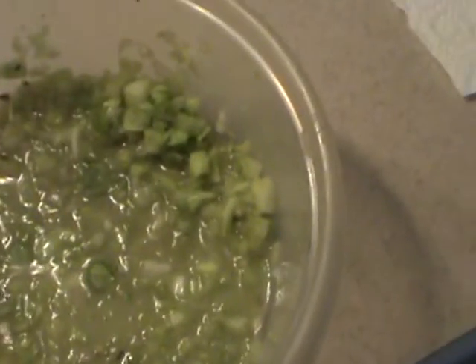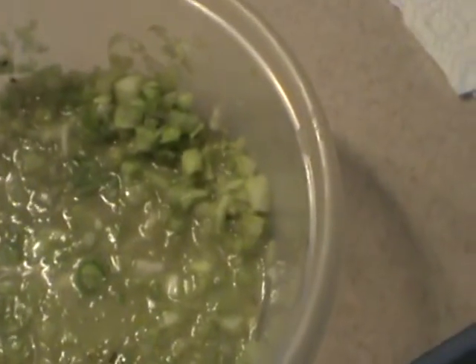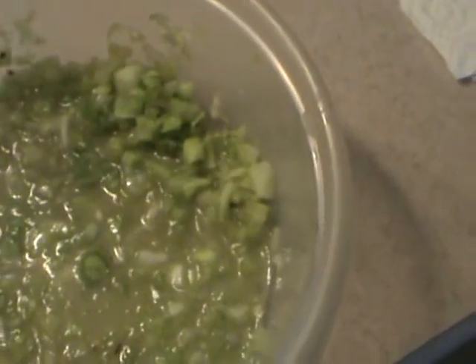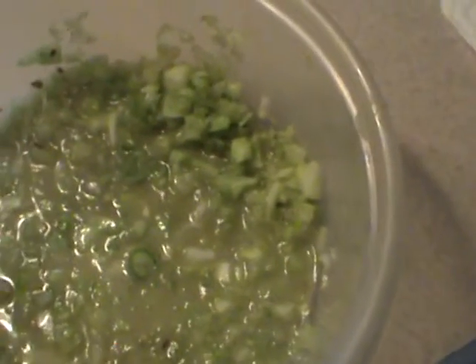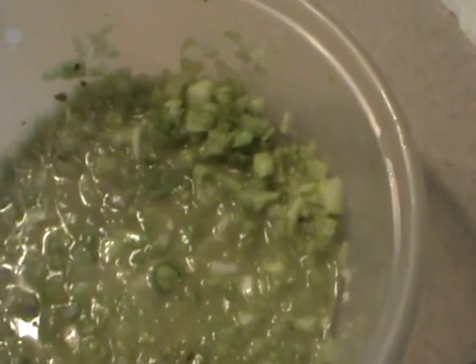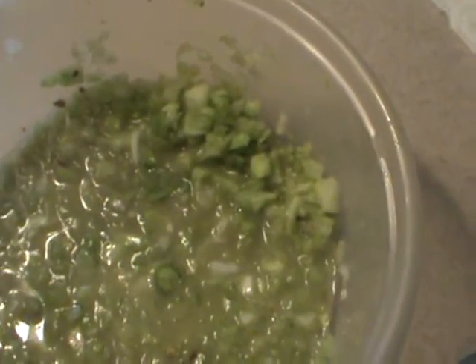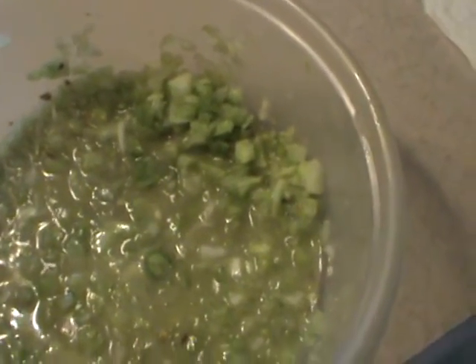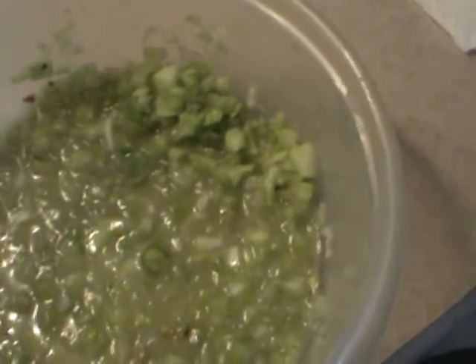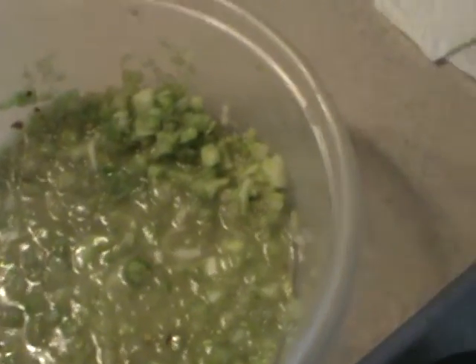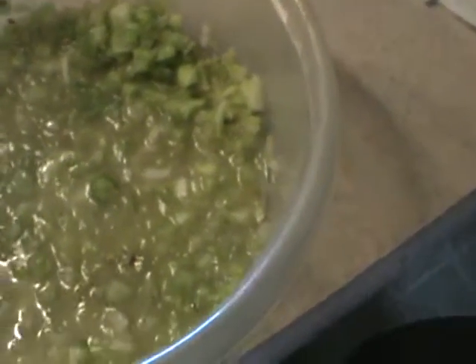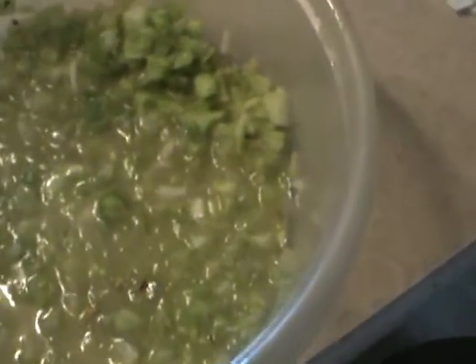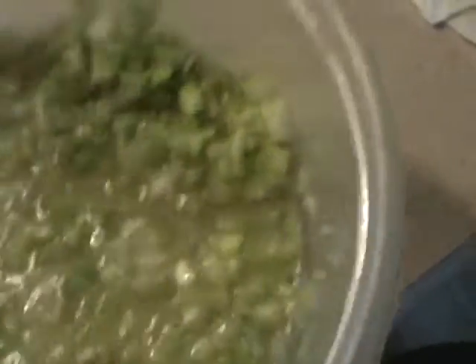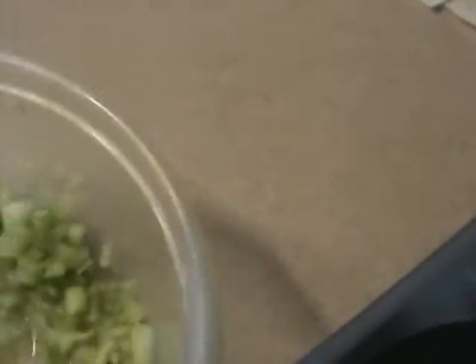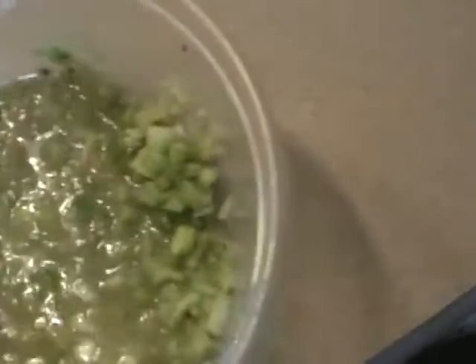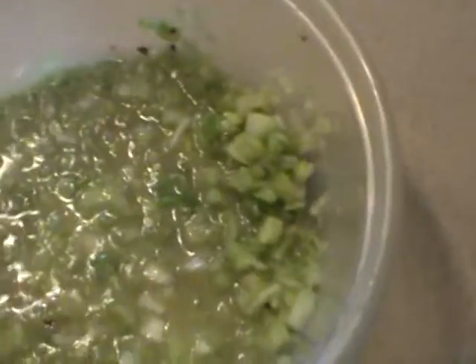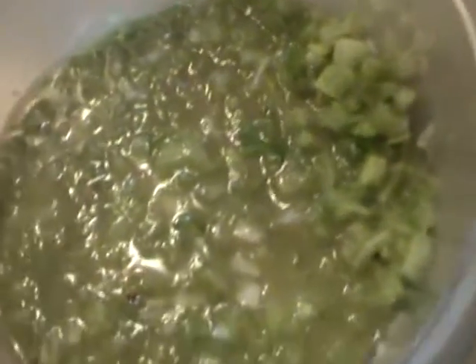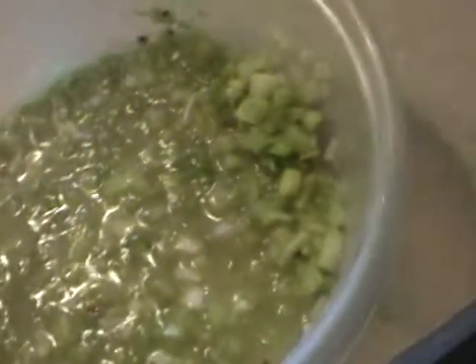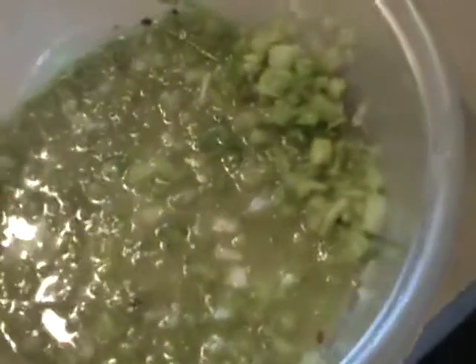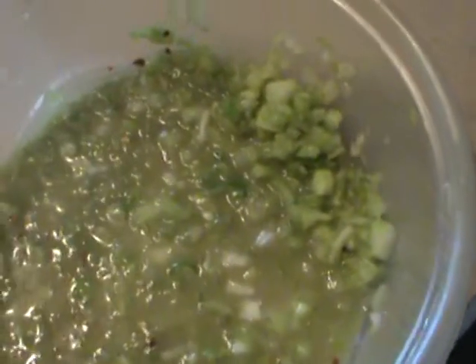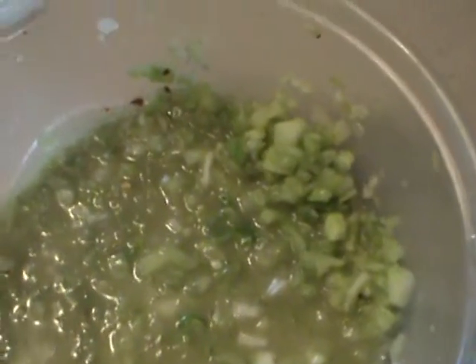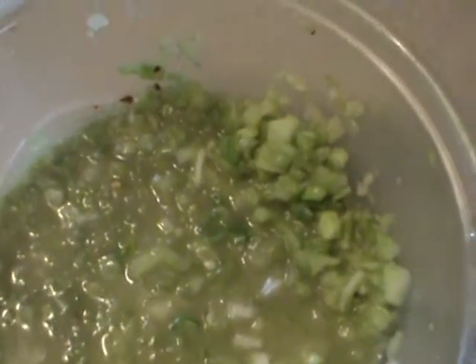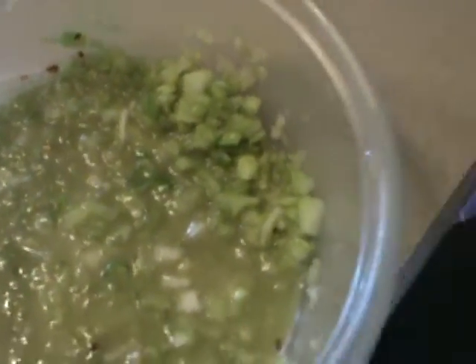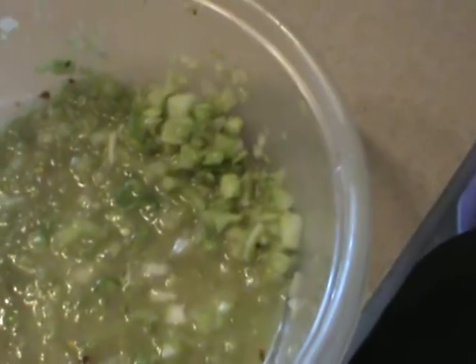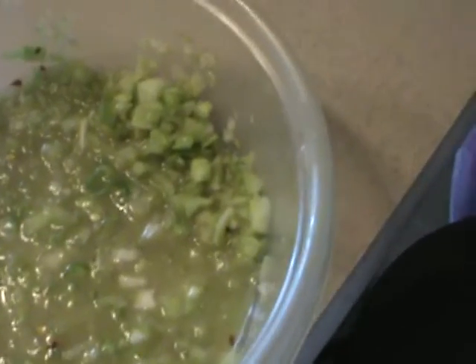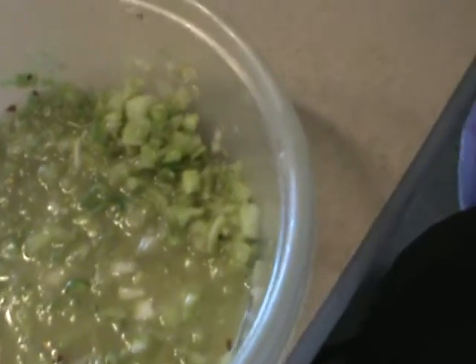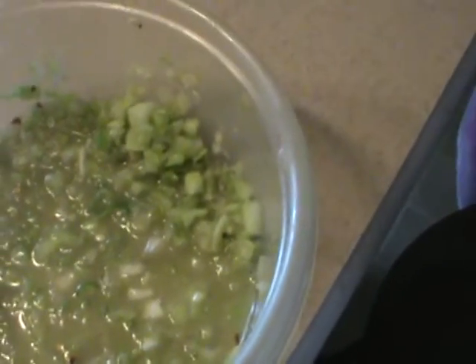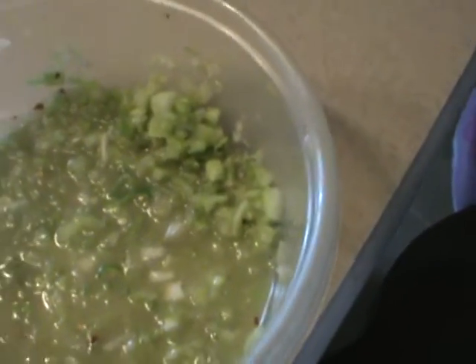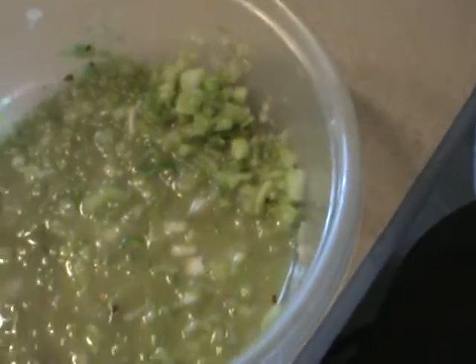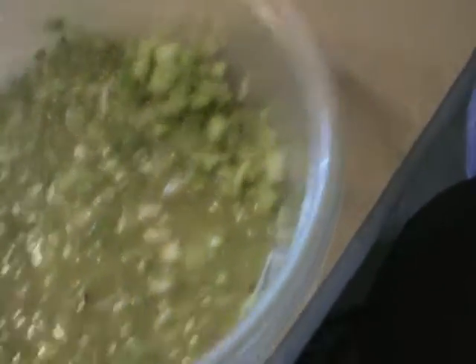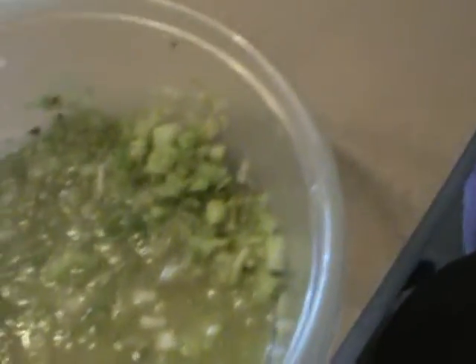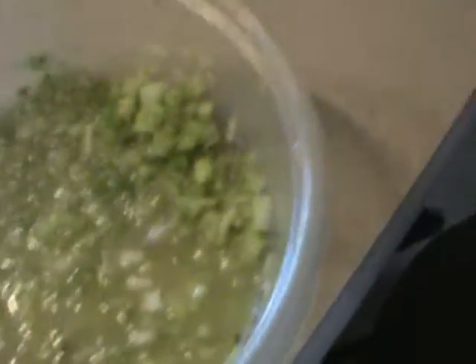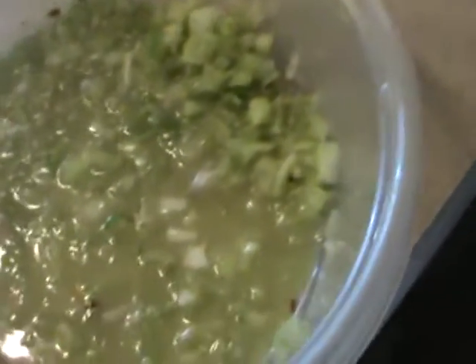Oh man, is that good. Oh, those peppers — they've got my nose opened up too. They're the long cayenne pepper, not jalapeno. They're not jalapeno, cayenne pepper I believe. I should have got the video before when my wife was making them.